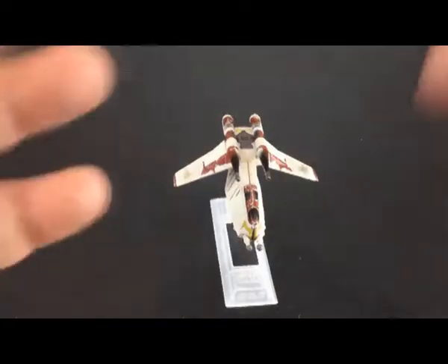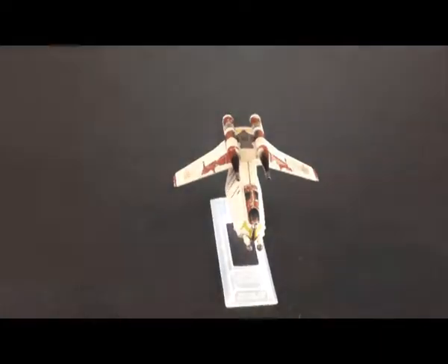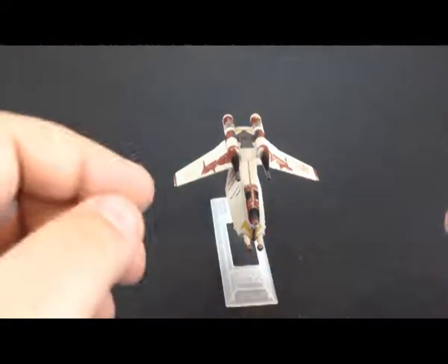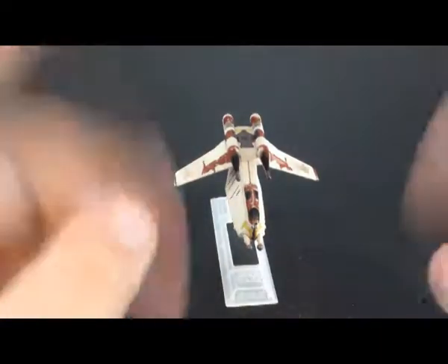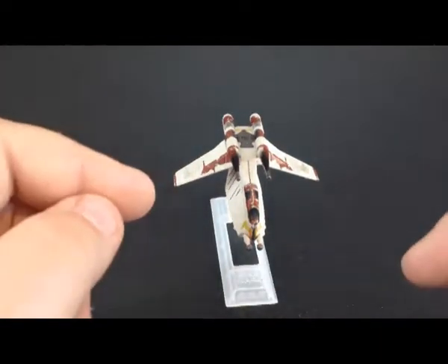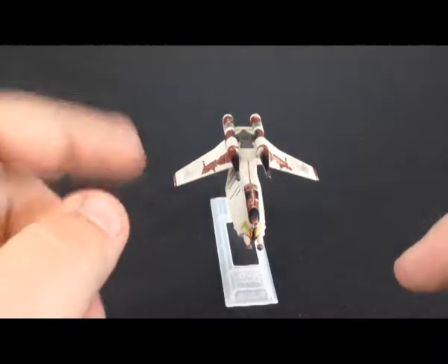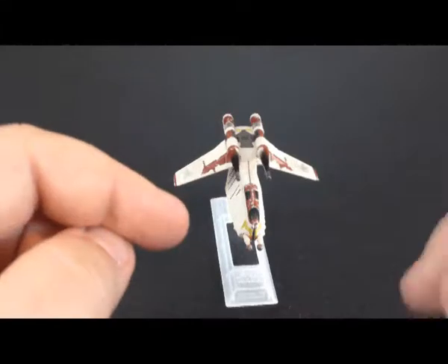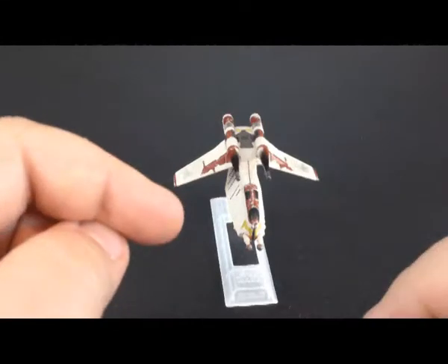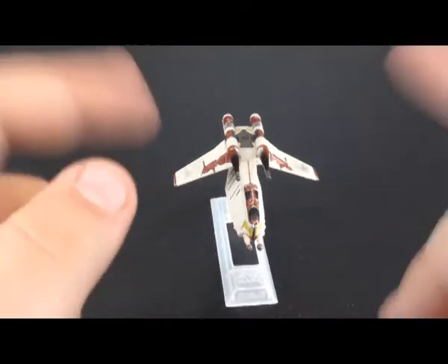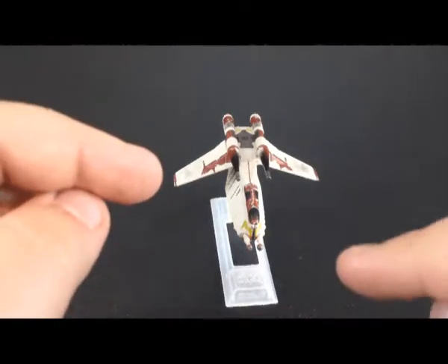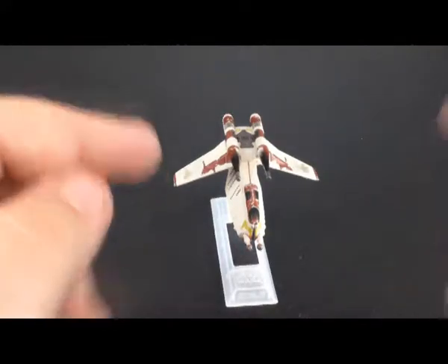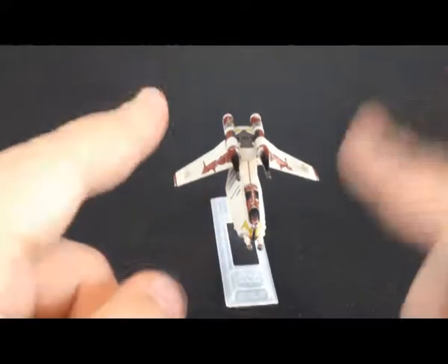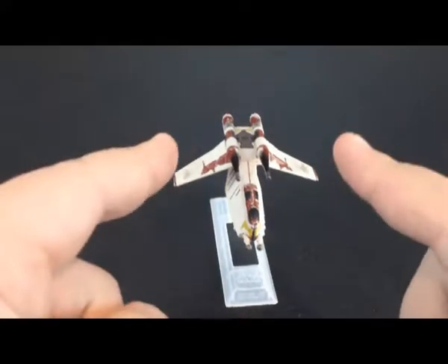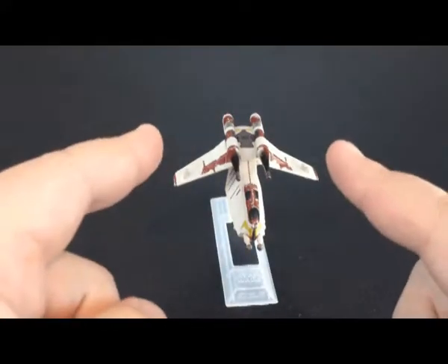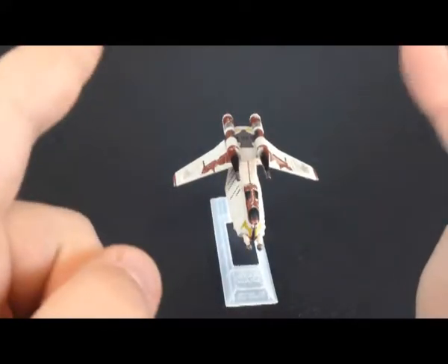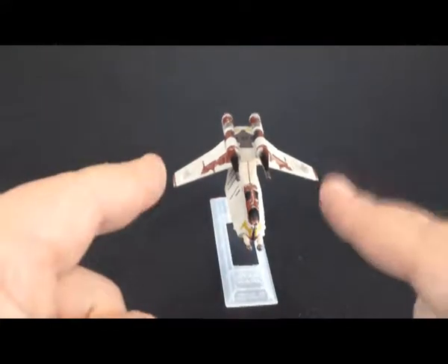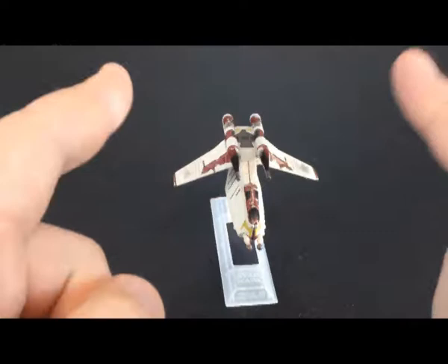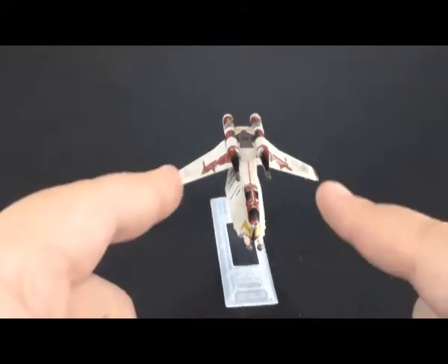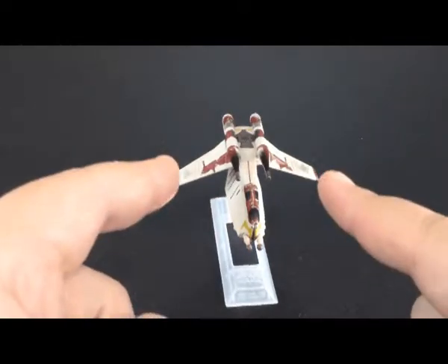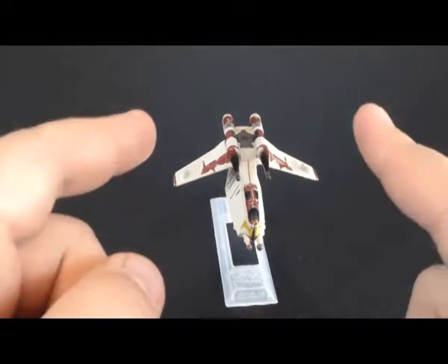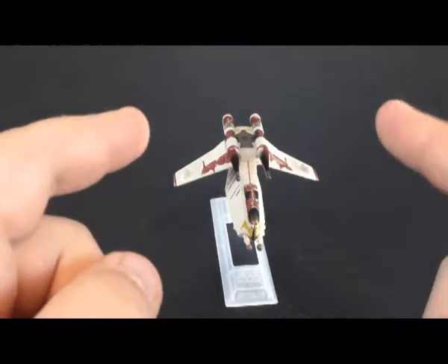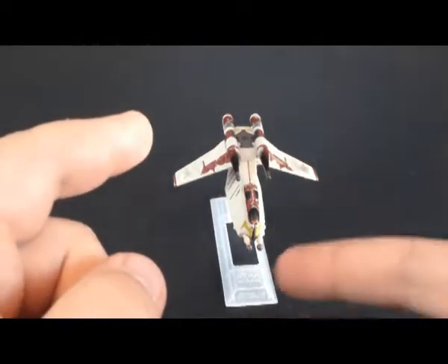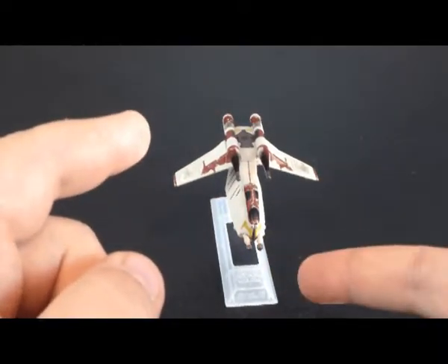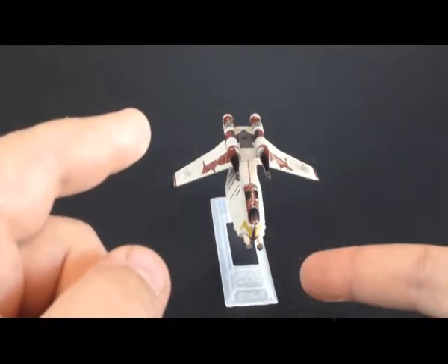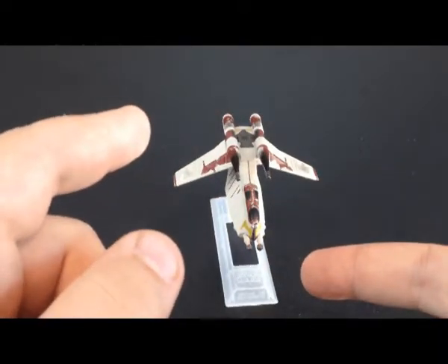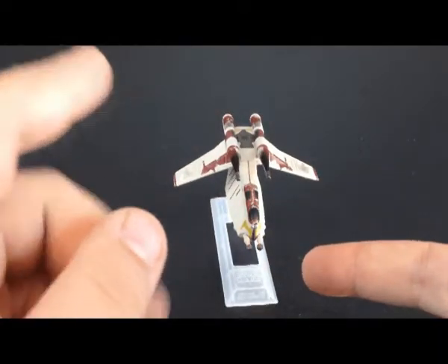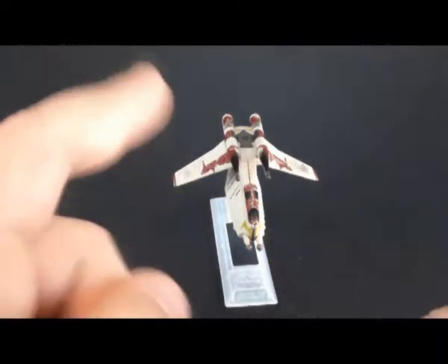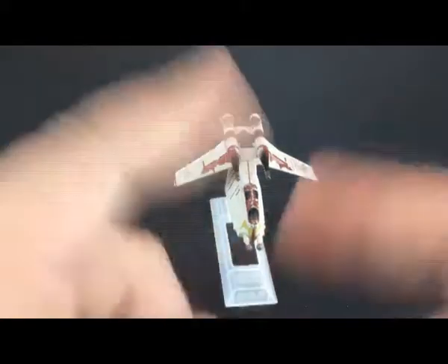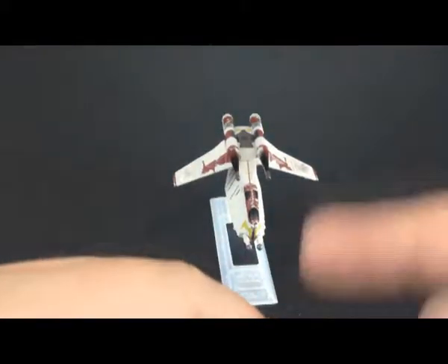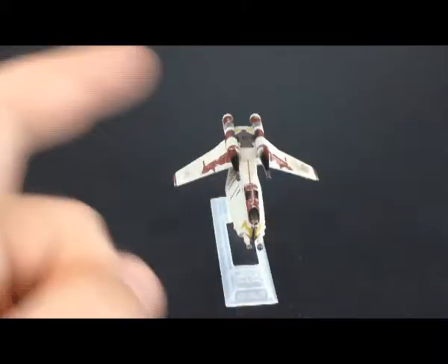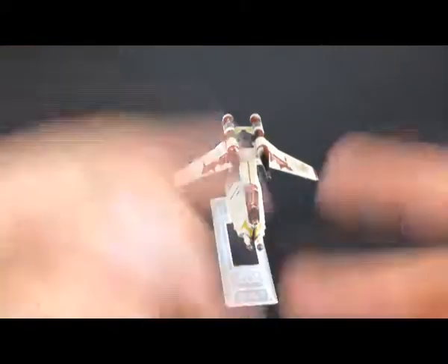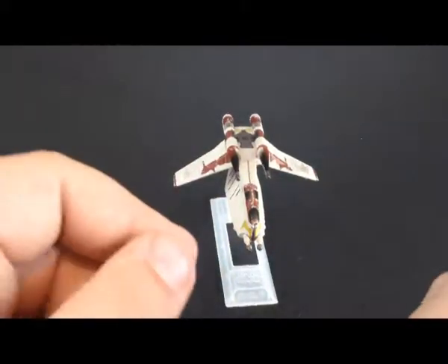Hello everybody! It's me, Dave, again, and thank you for joining me on the Points of Articulation. Today we're looking at another Republic Gunship, which is part of the Star Wars Black Series line of diecast ships, which is basically a continuation of Titaniums.